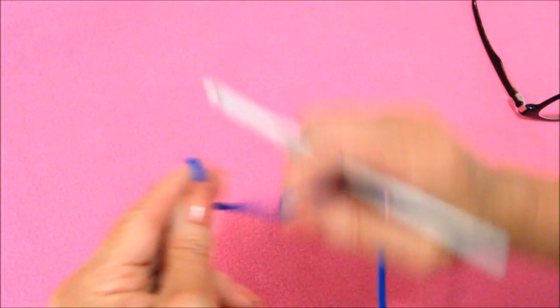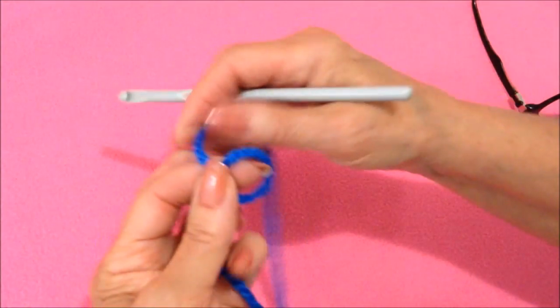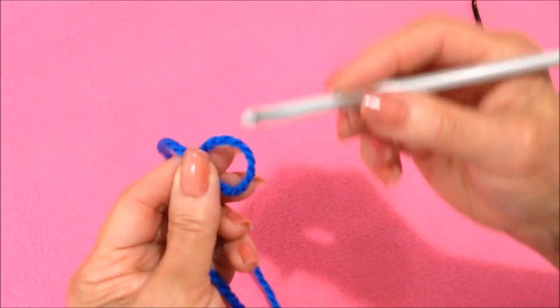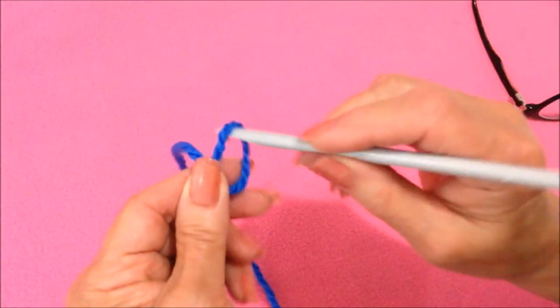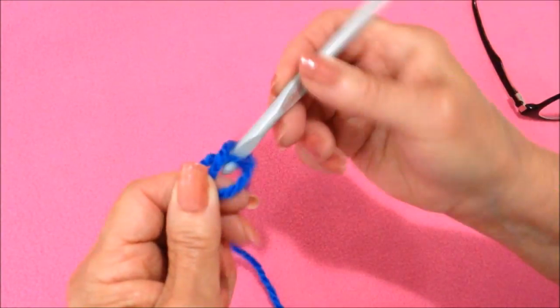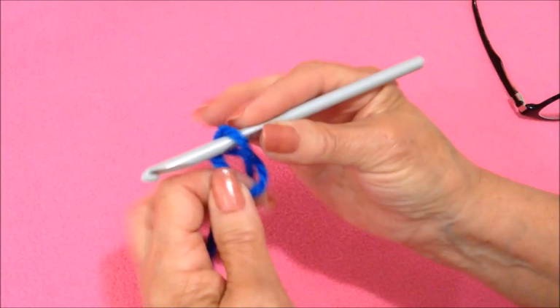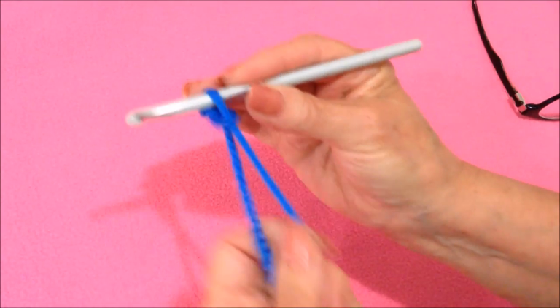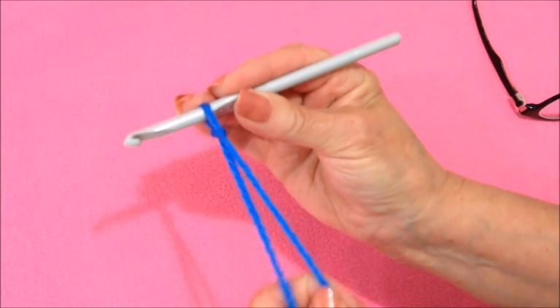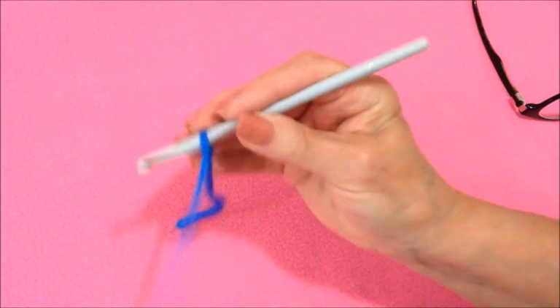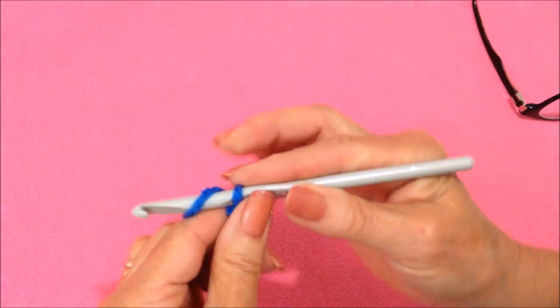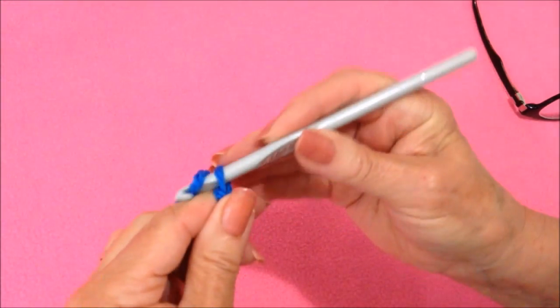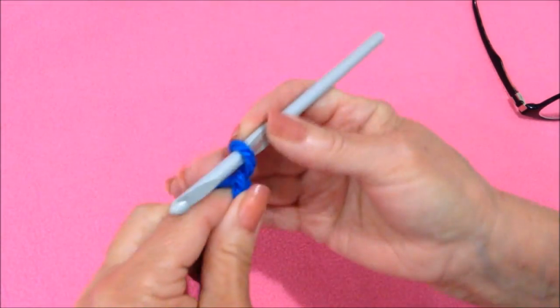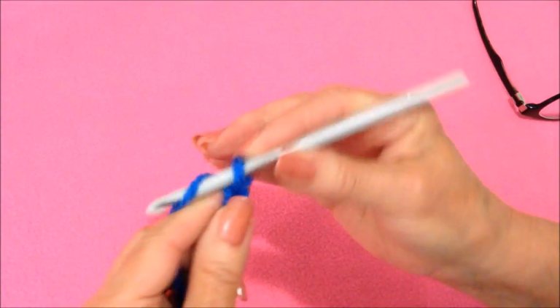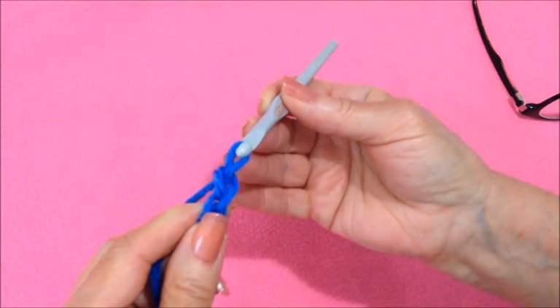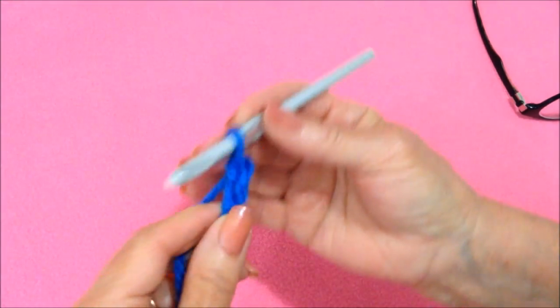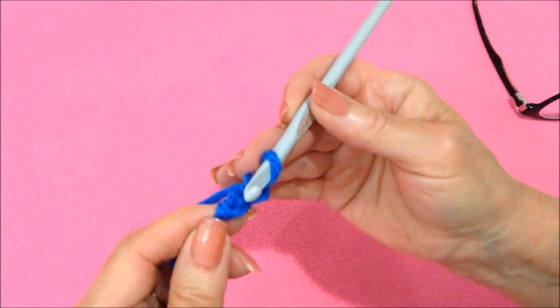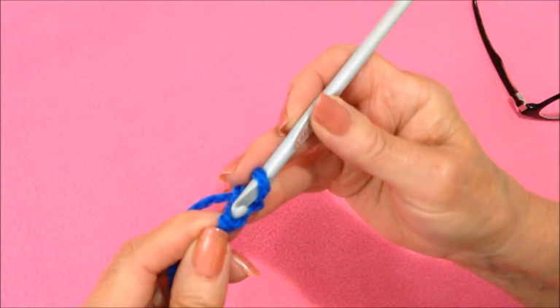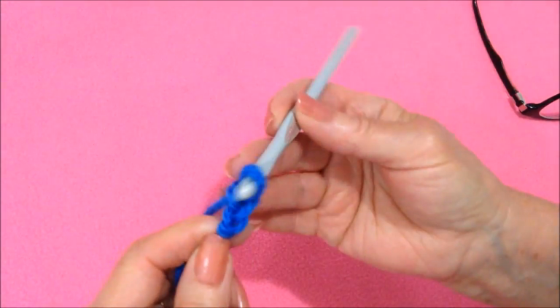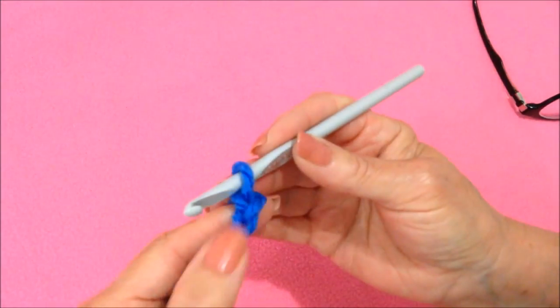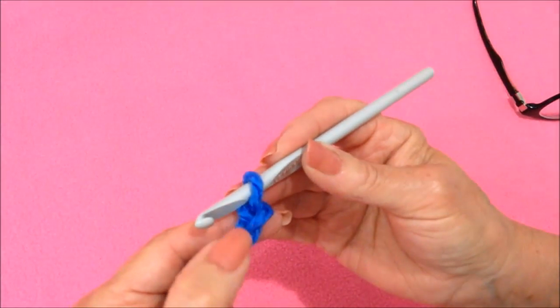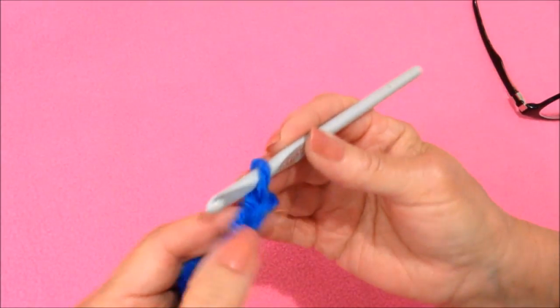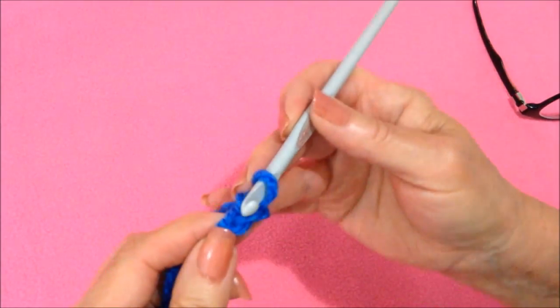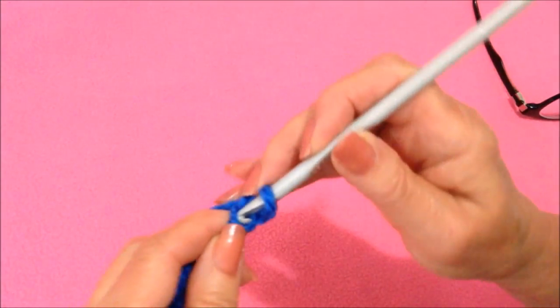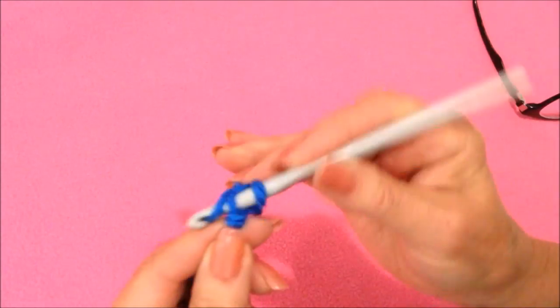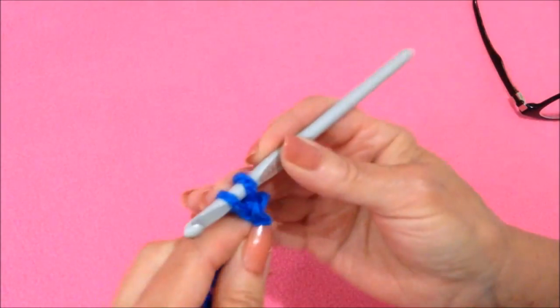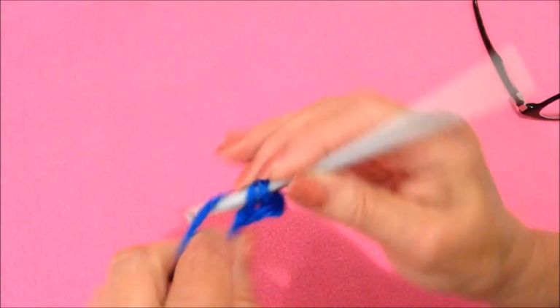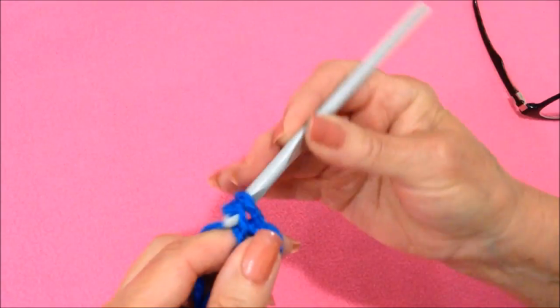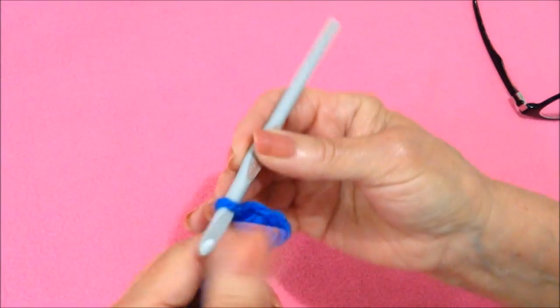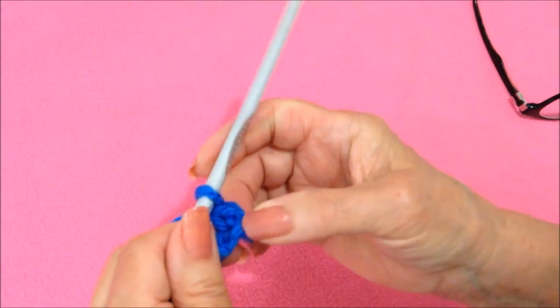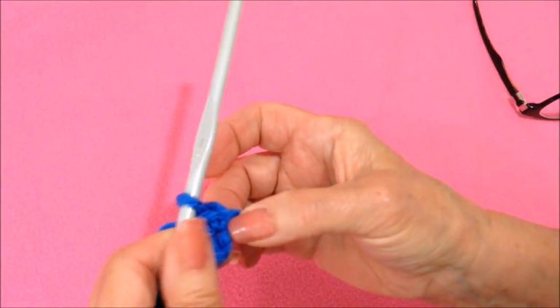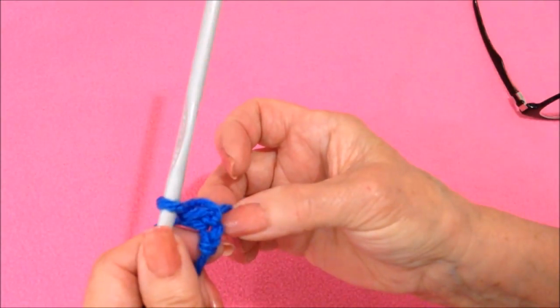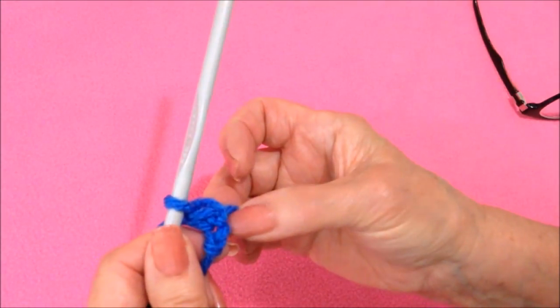Start with a slip knot, chain 2, and single crochet in the second stitch from the hook. And that will be your first corner.